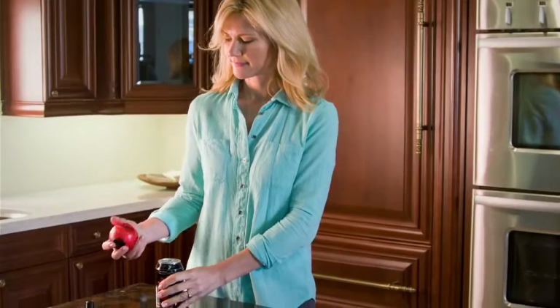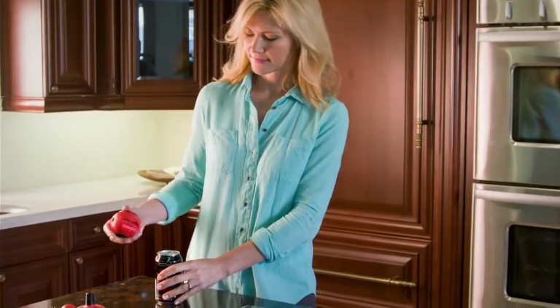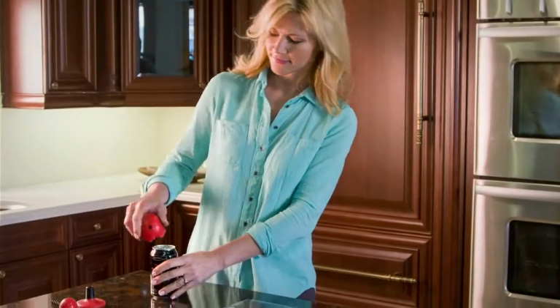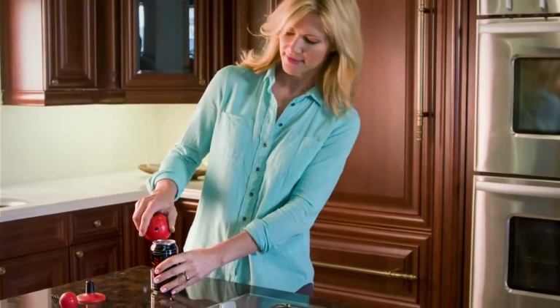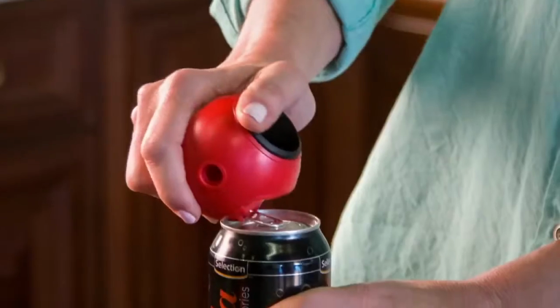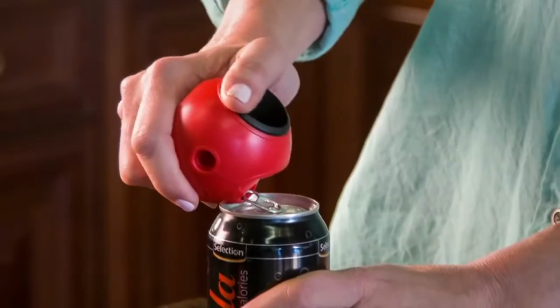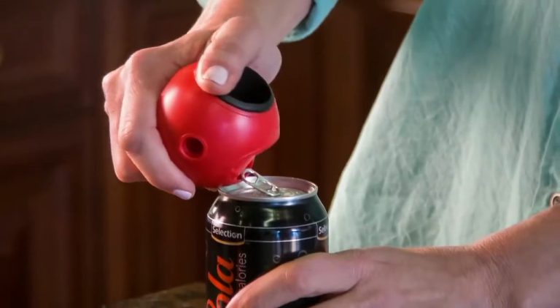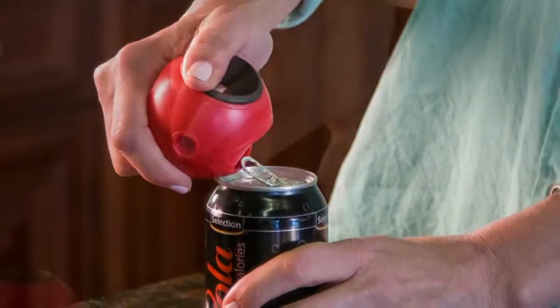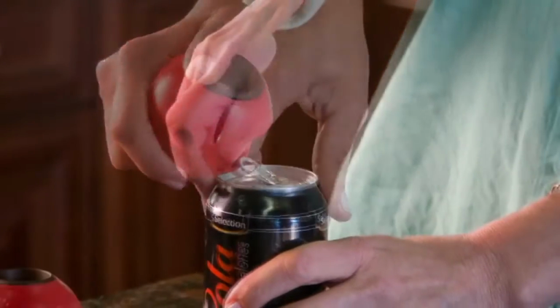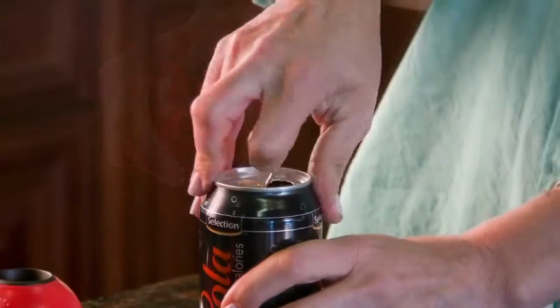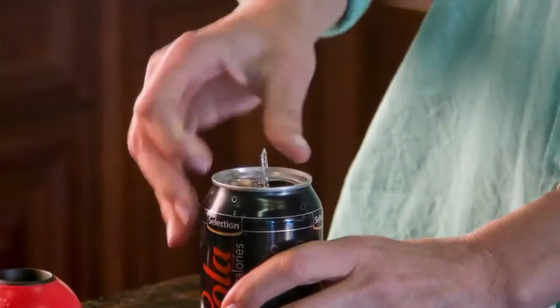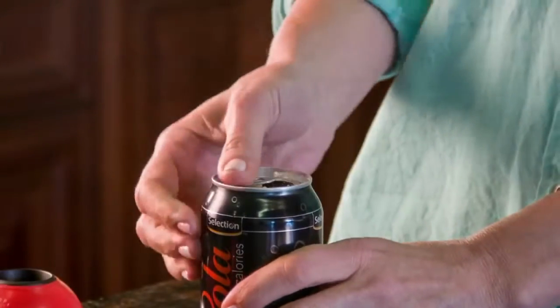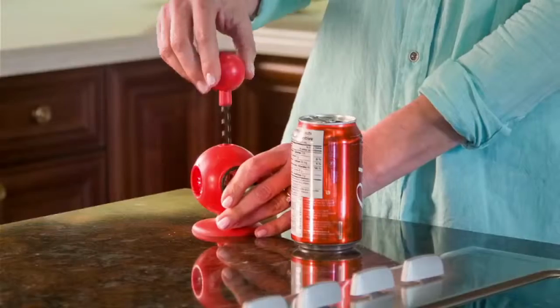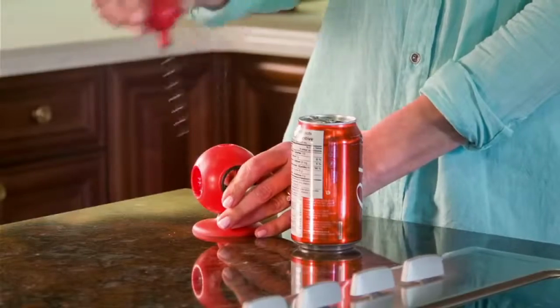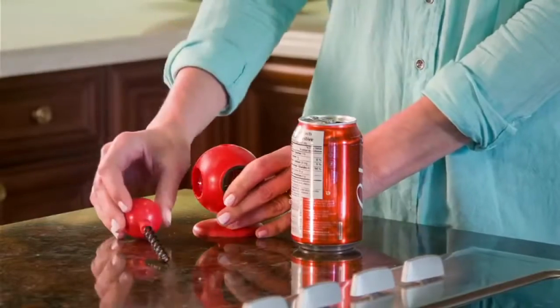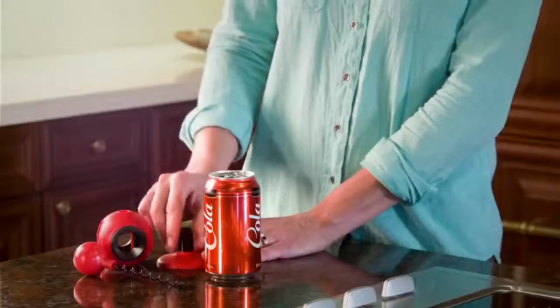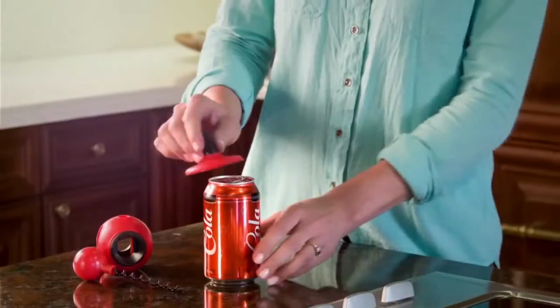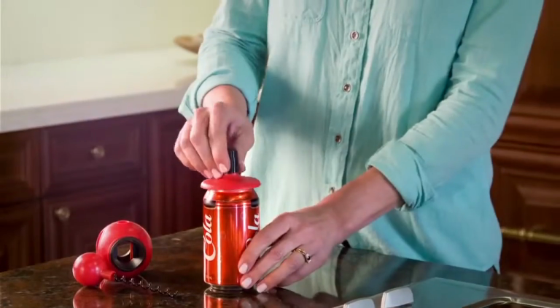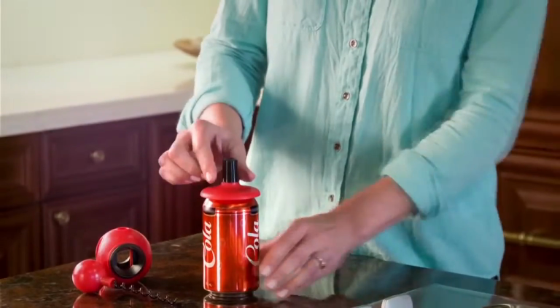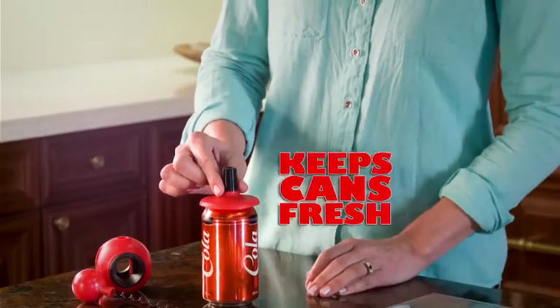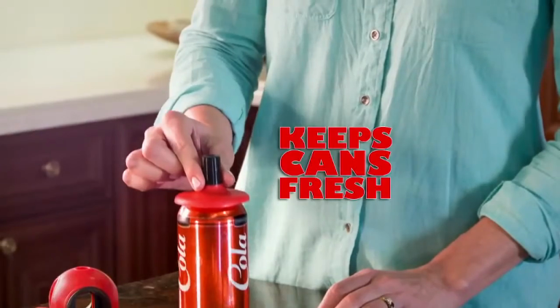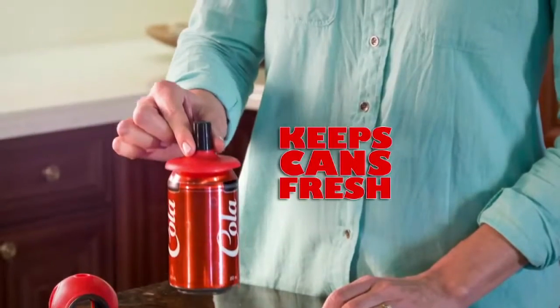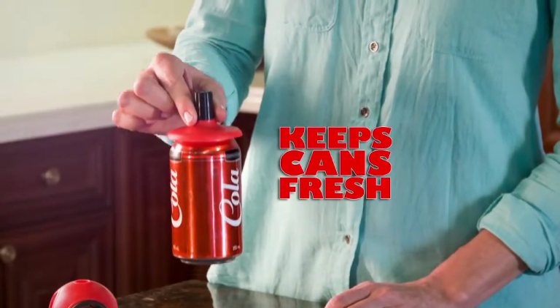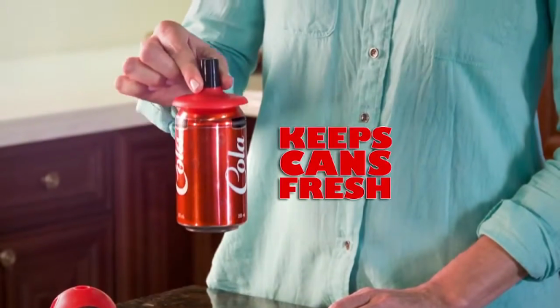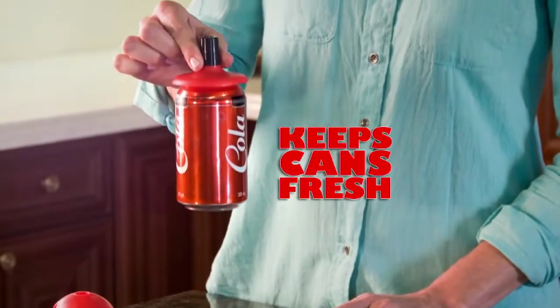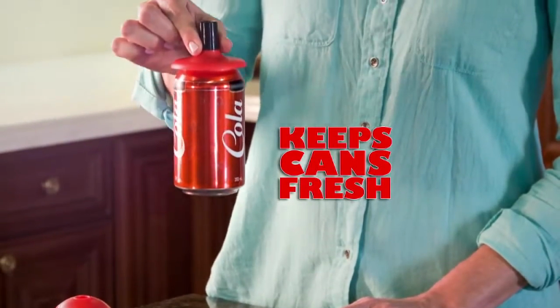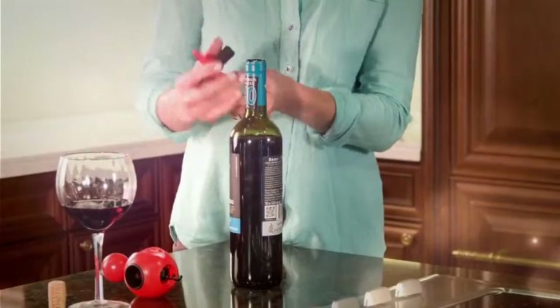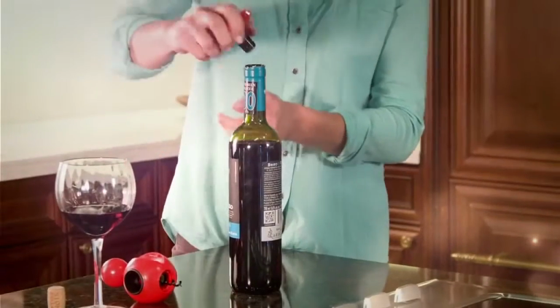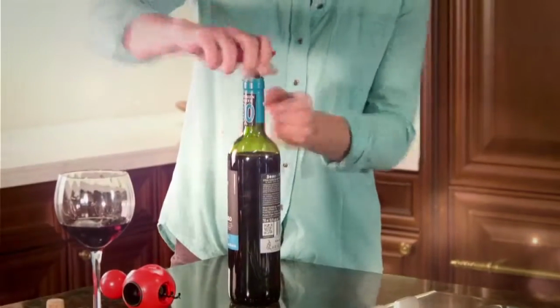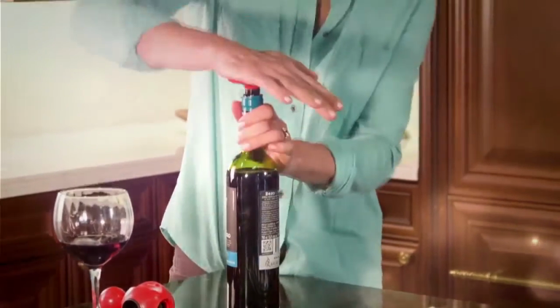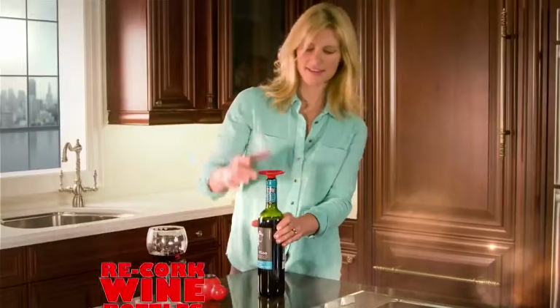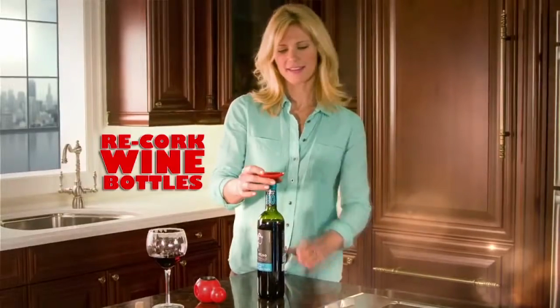Use the EasyLip to easily open tab cans or tins. AllOpen's handy base not only stores away saving space, but you can use it to keep cans fresh. You can even use it to recork open wine bottles.